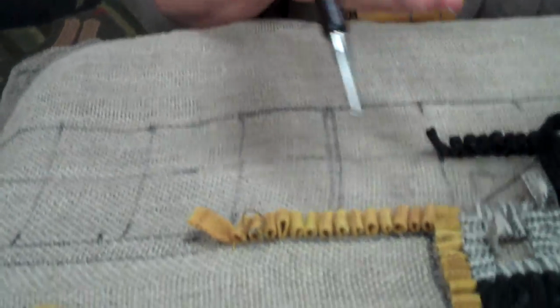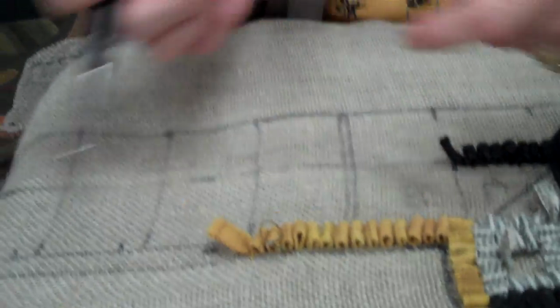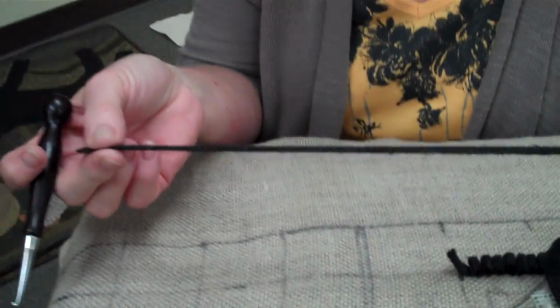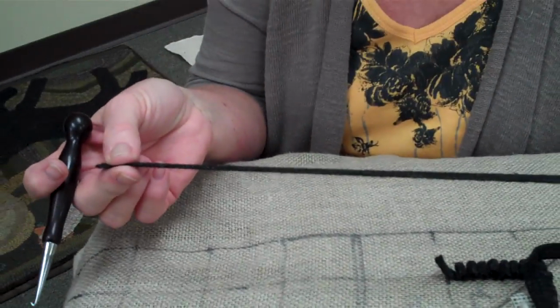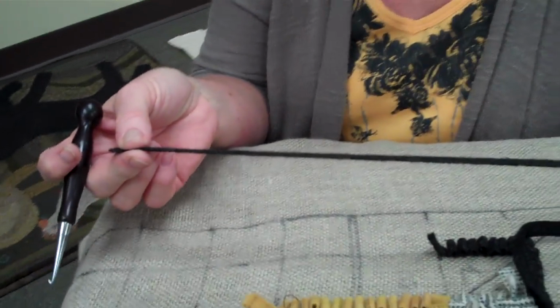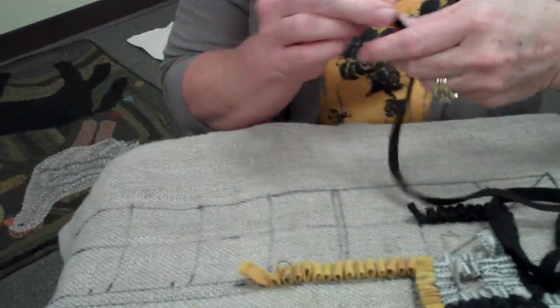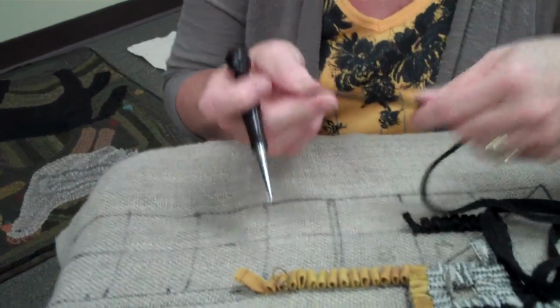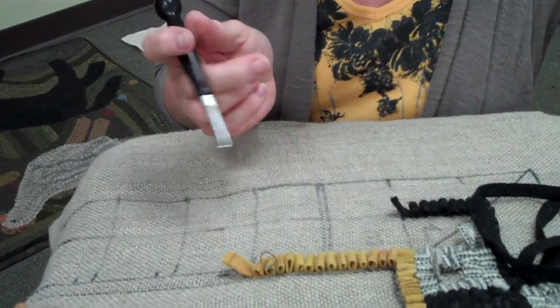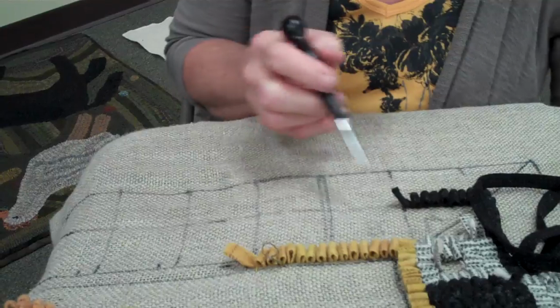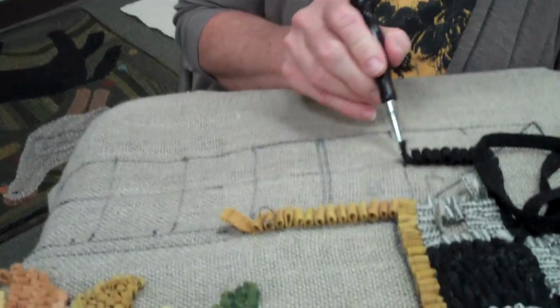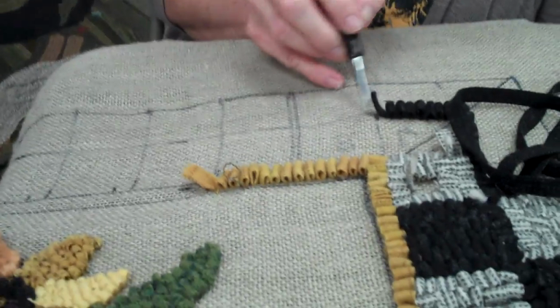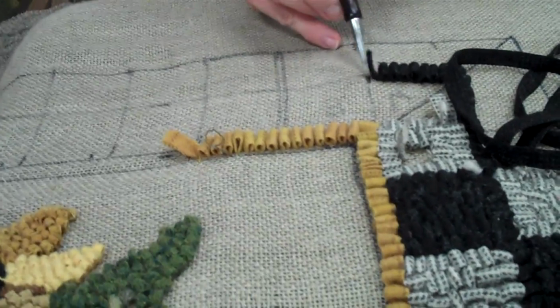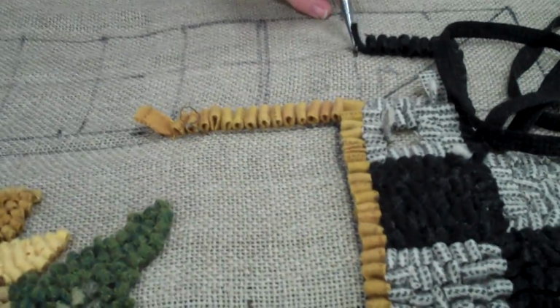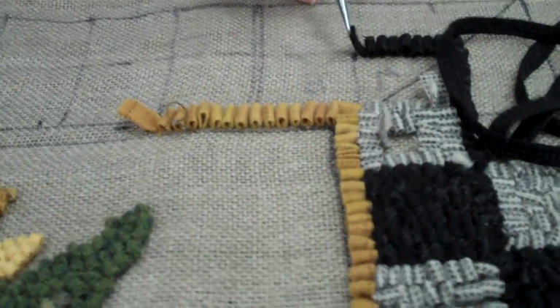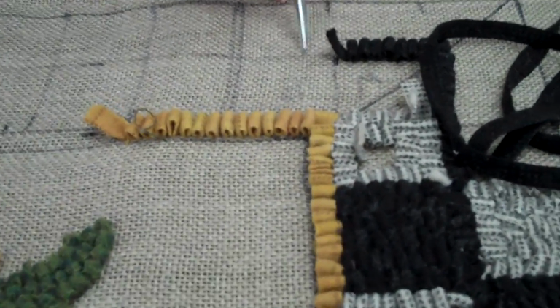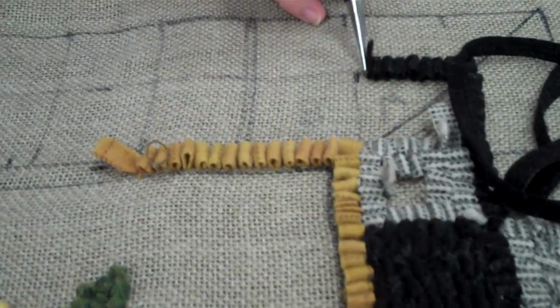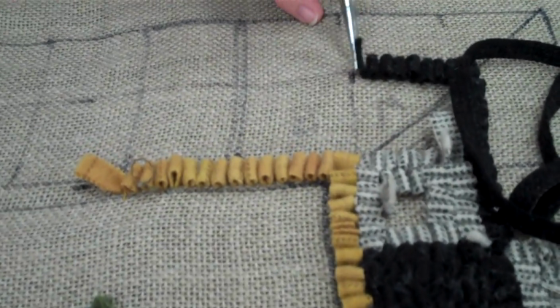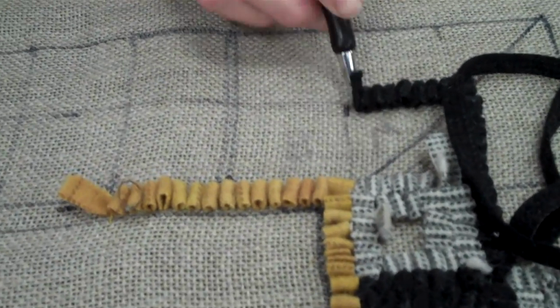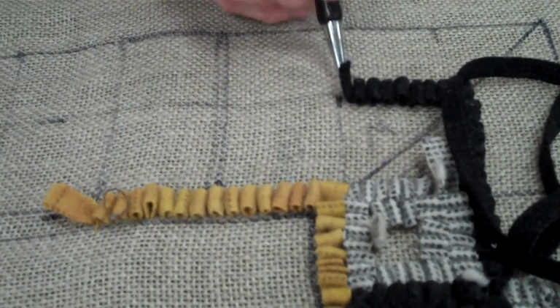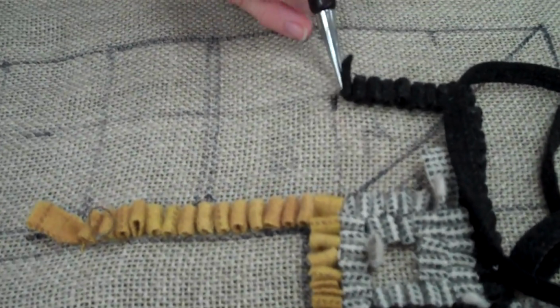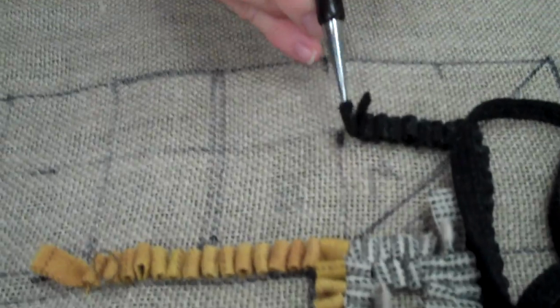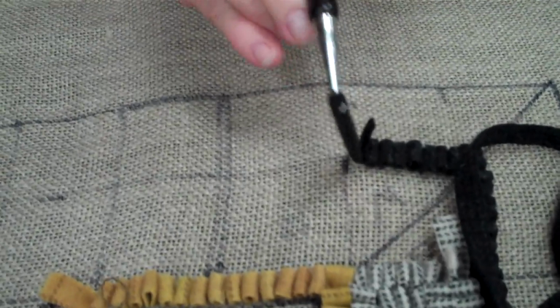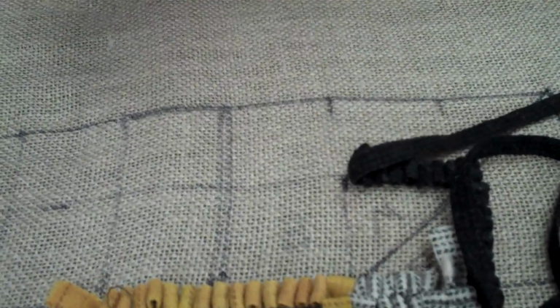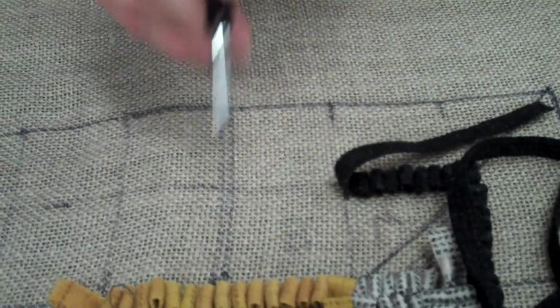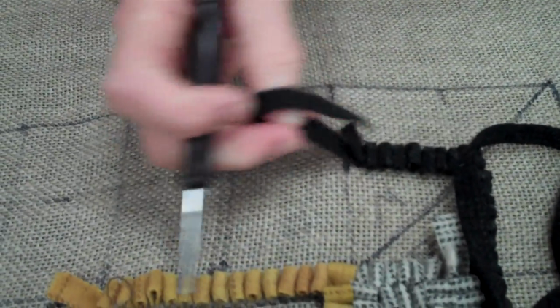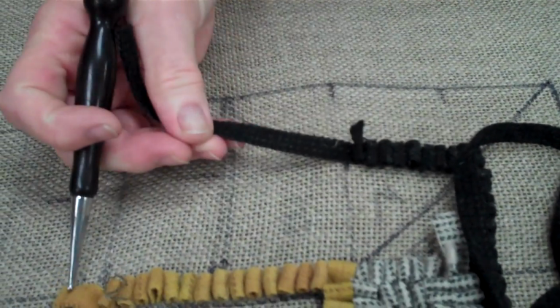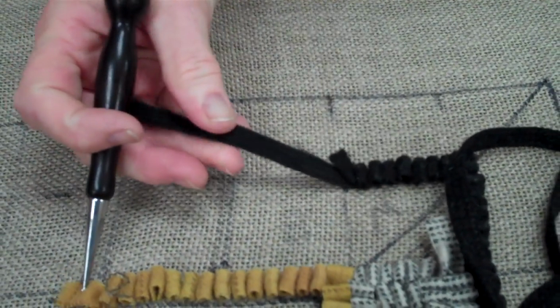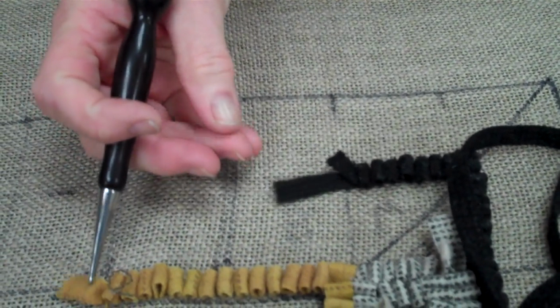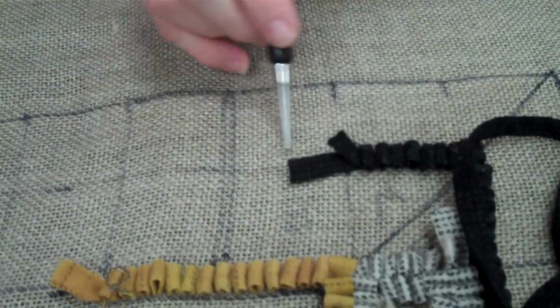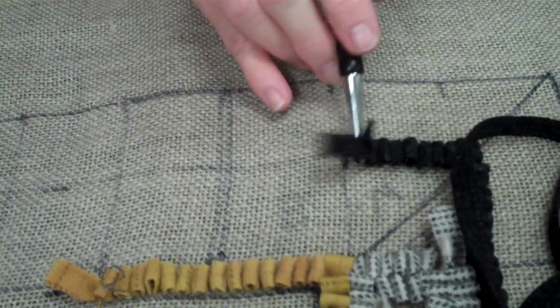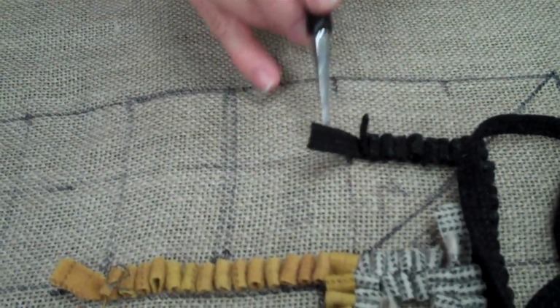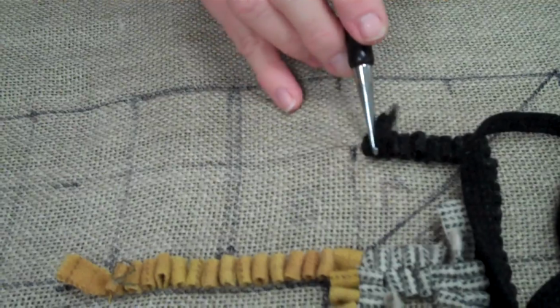You start out with your strip of wool that you have cut in your cutter. You're going to hold it in your hand and bring it at the end up through a hole, and then that's all you do.